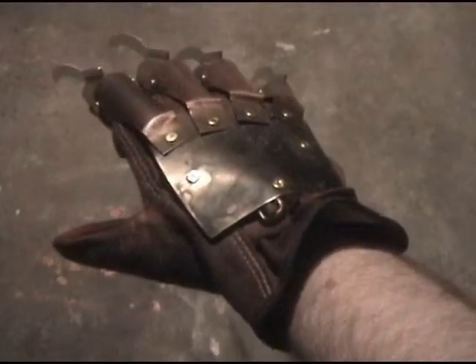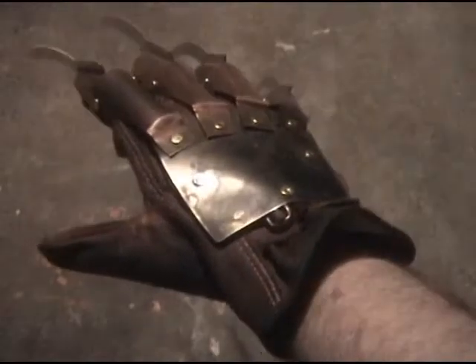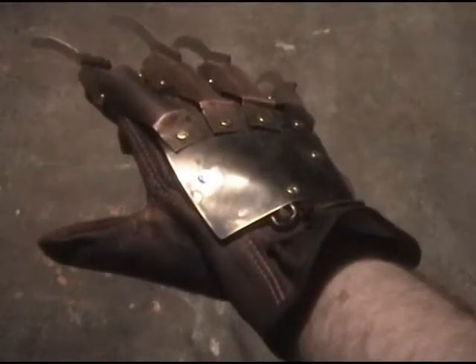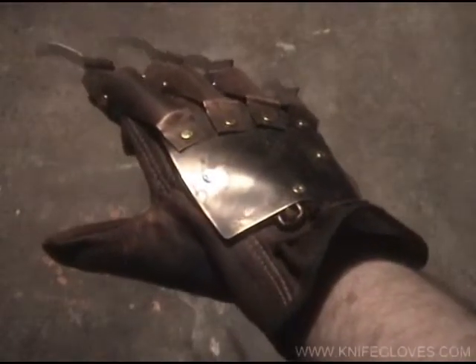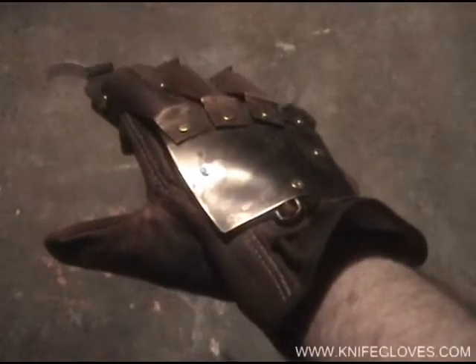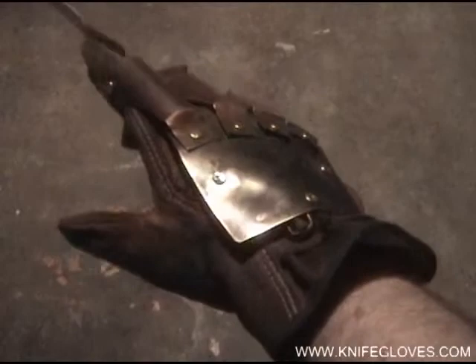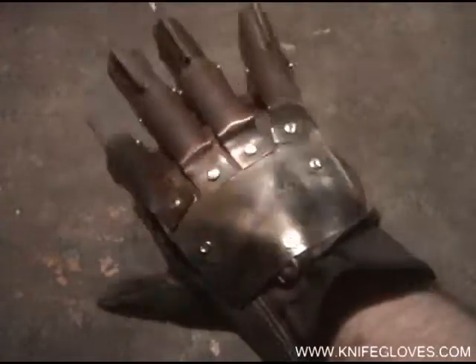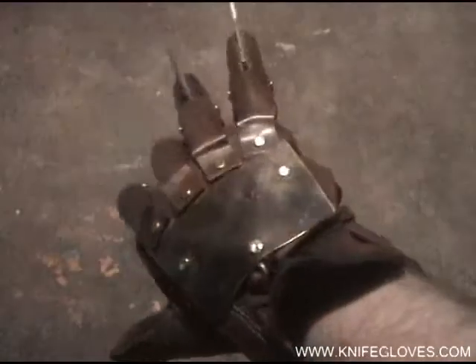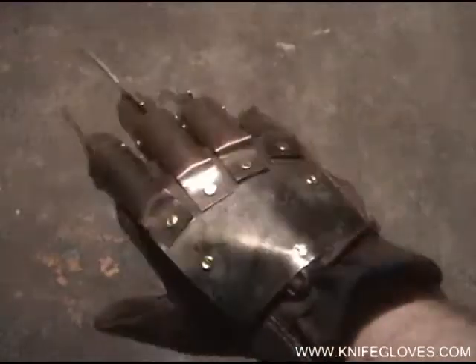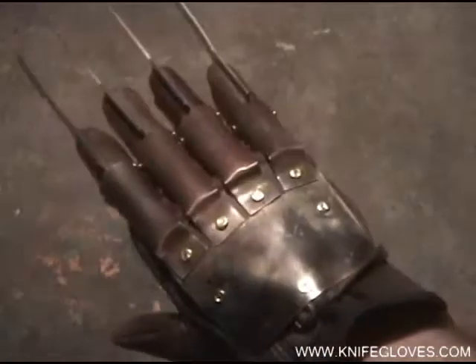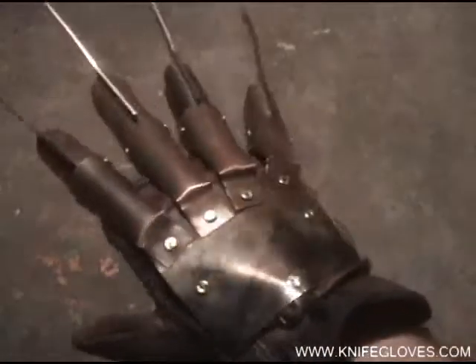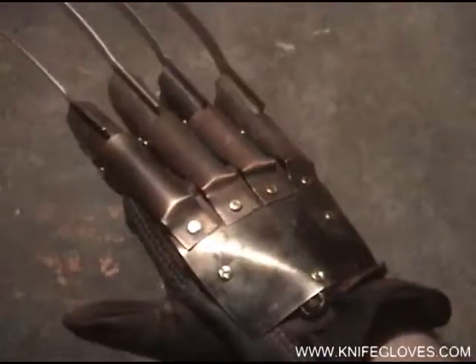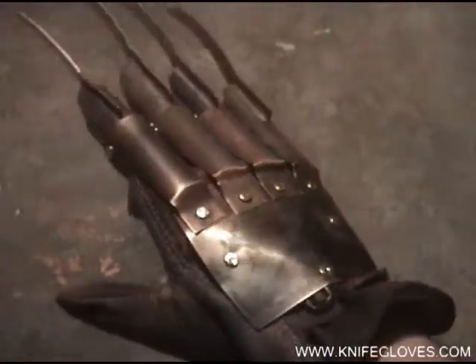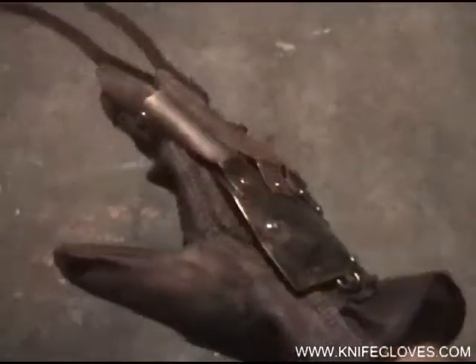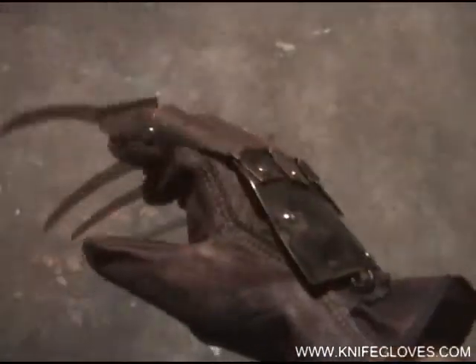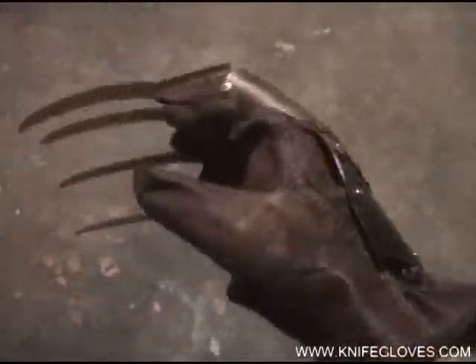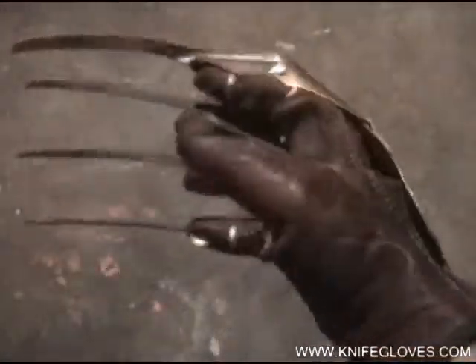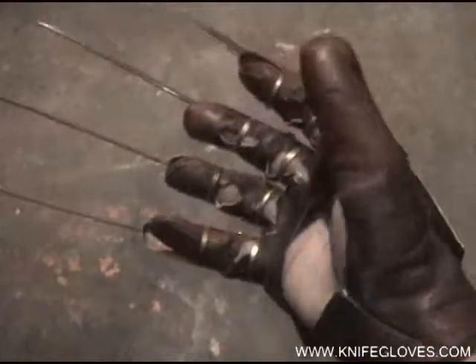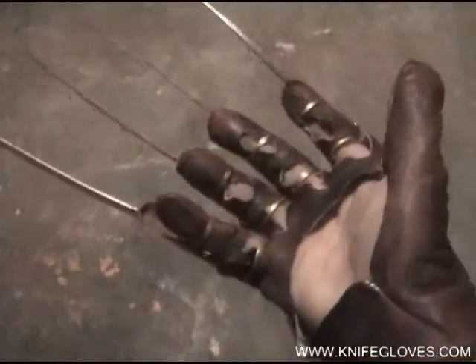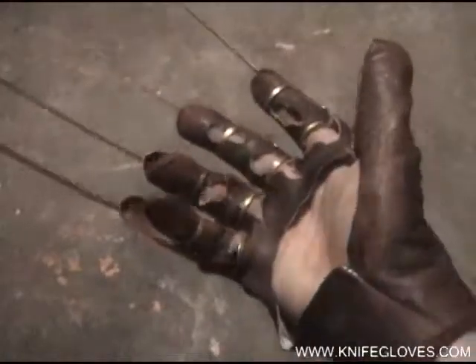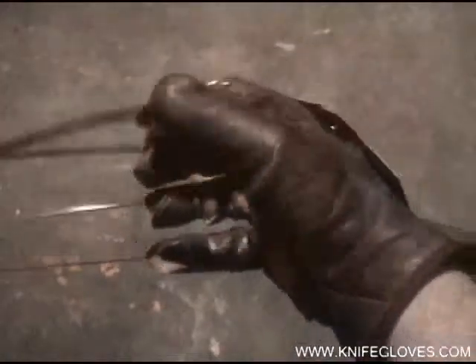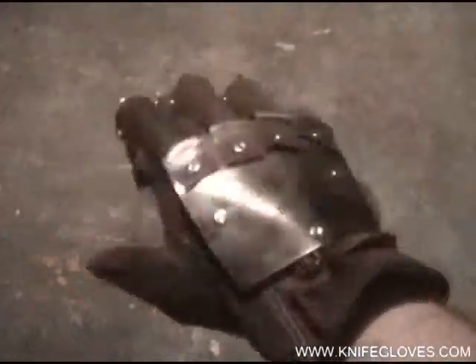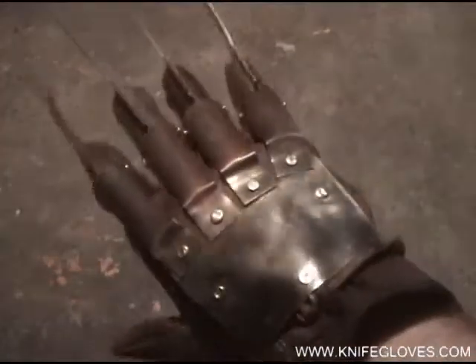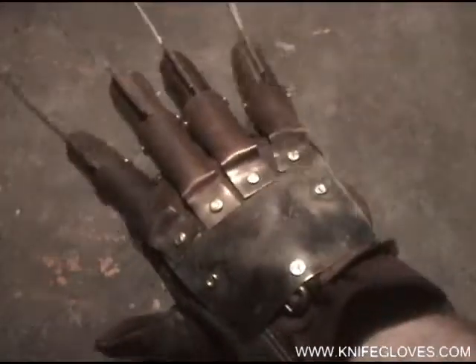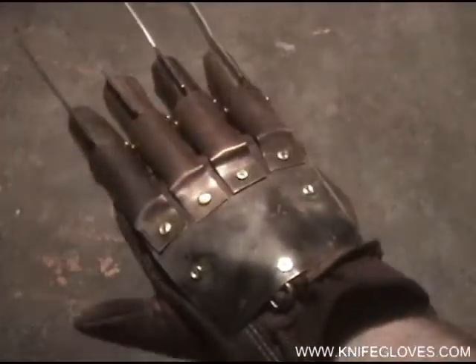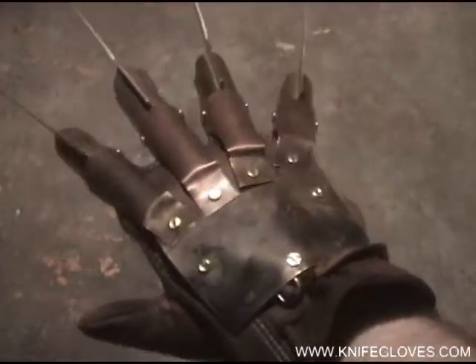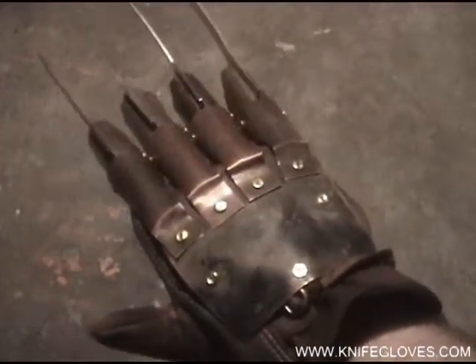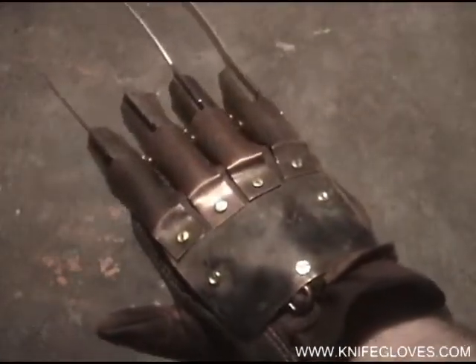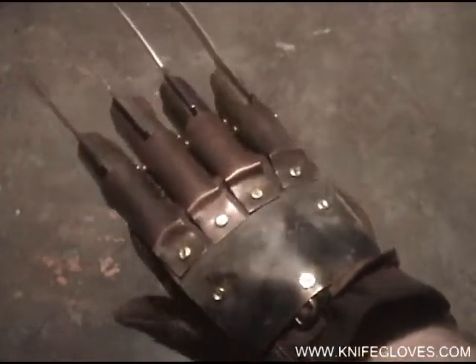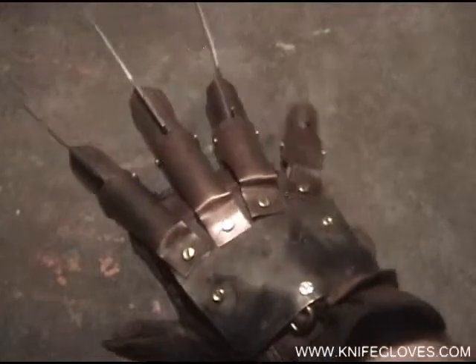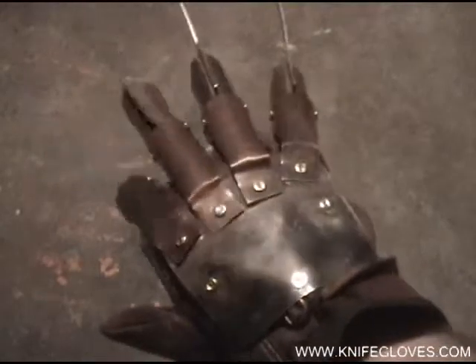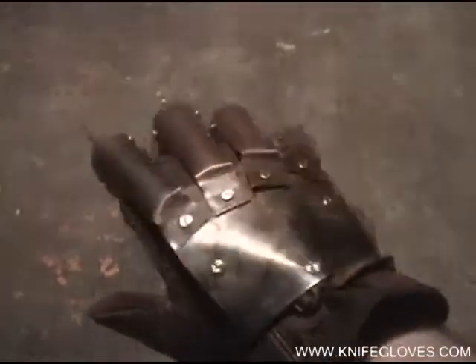Hey everyone, this is Mark over at KnifeGloves.com, once again demonstrating the brand new glove offered at my website. If you haven't been to my website before, I'd invite you to go check it out at KnifeGloves.com and see what we've got.